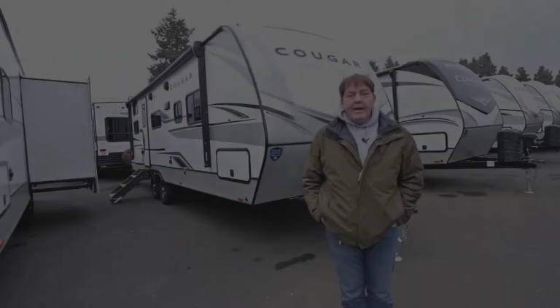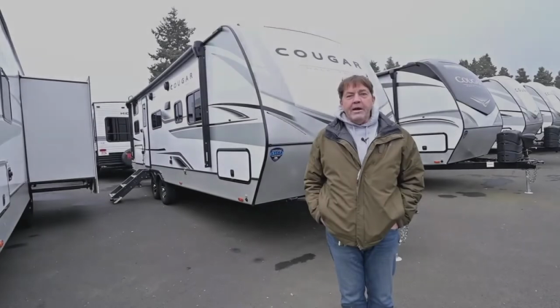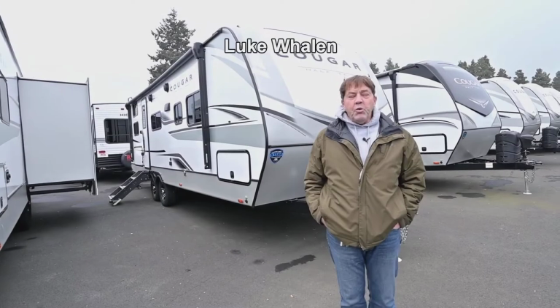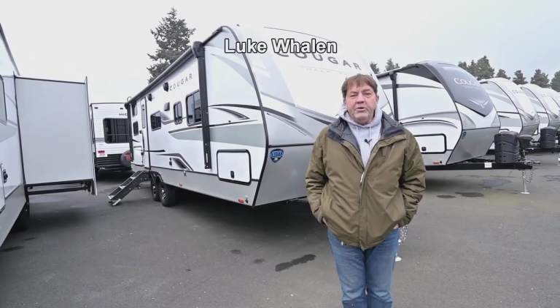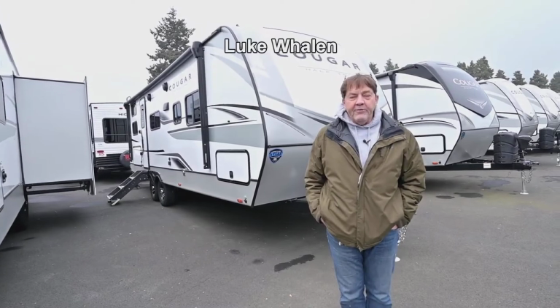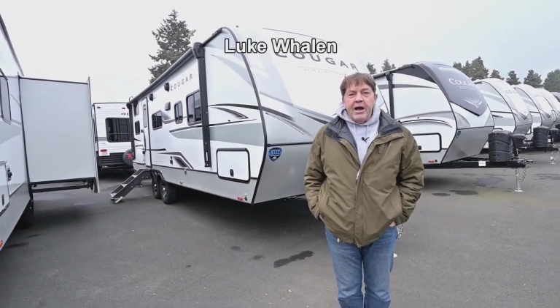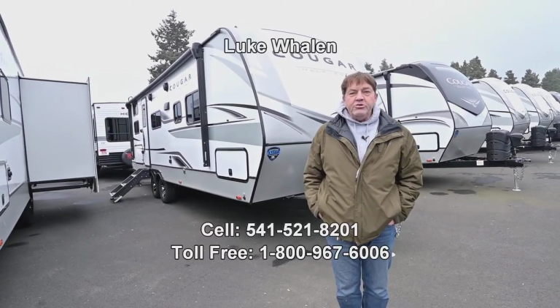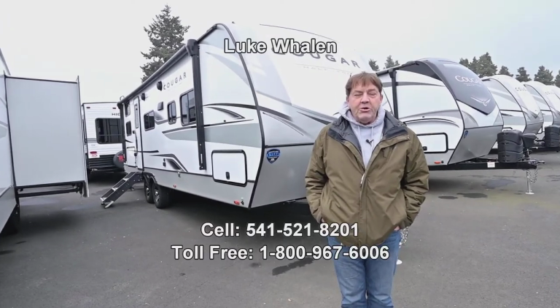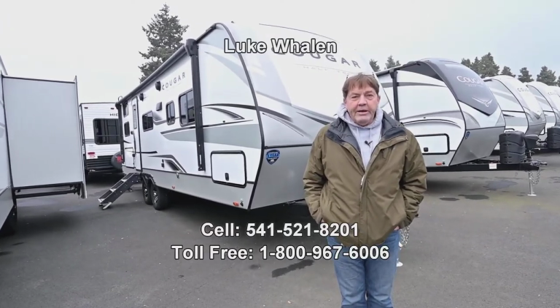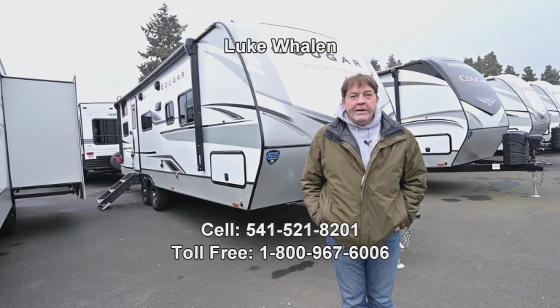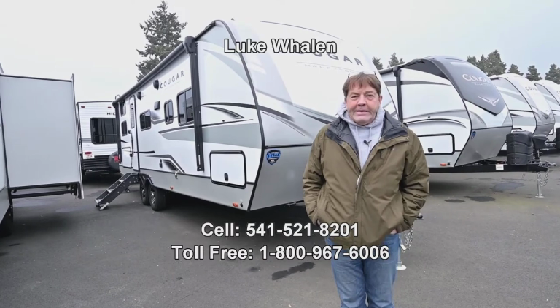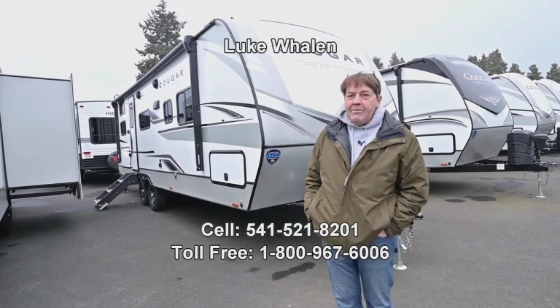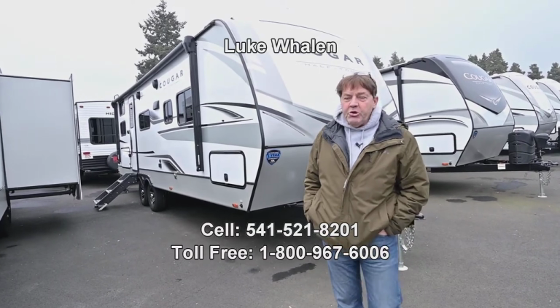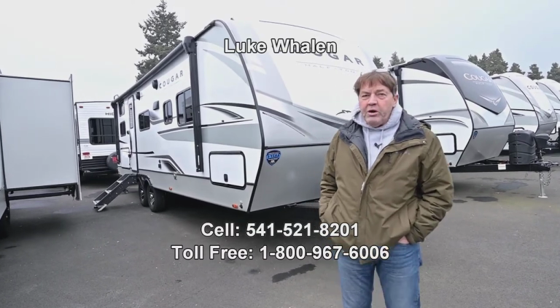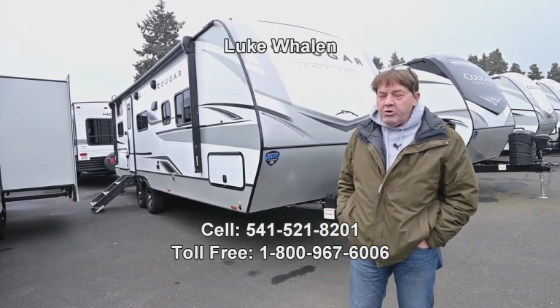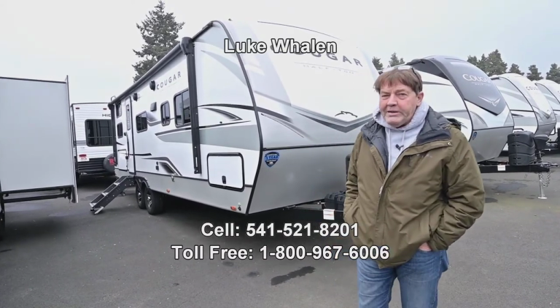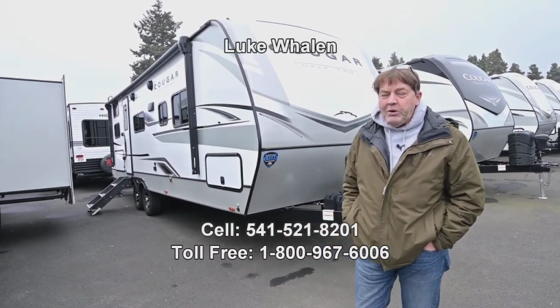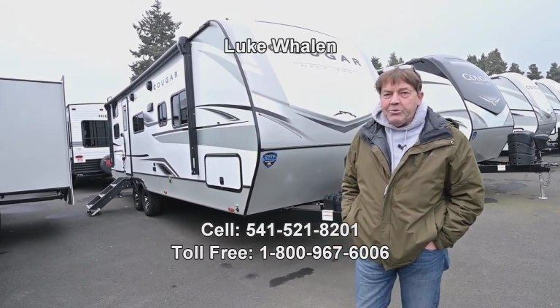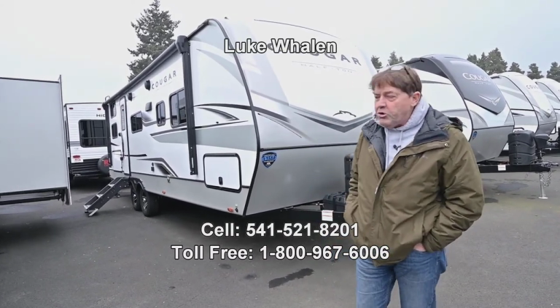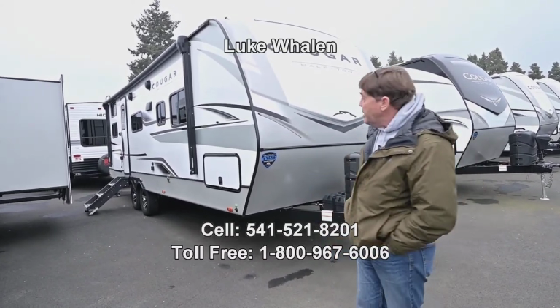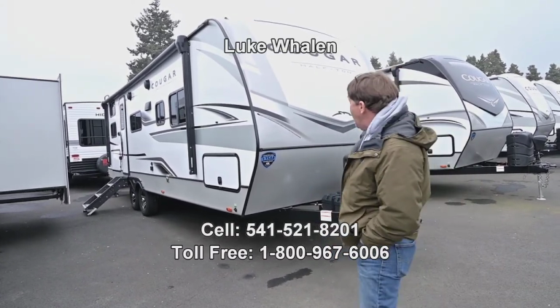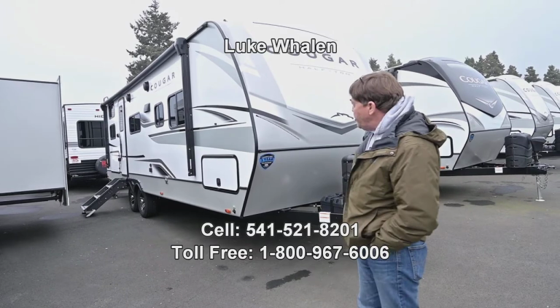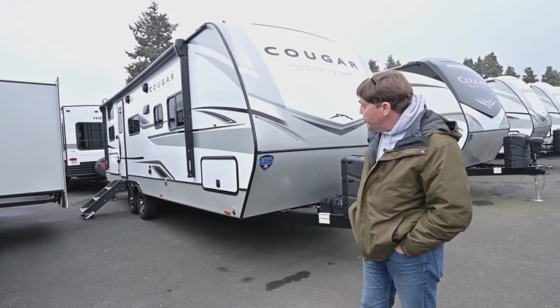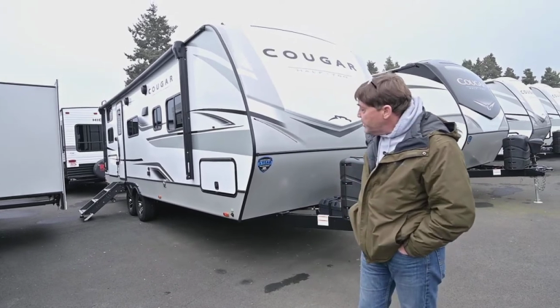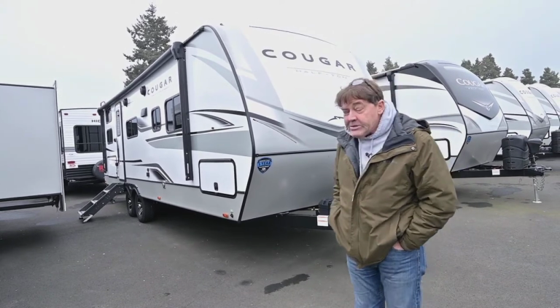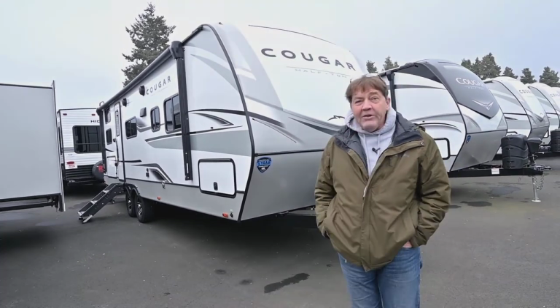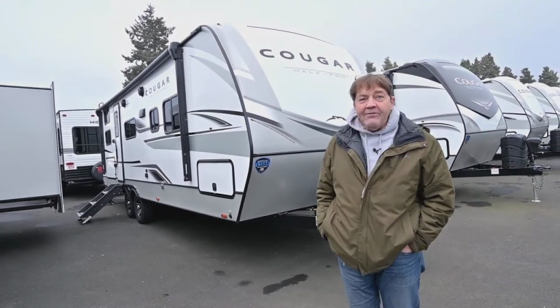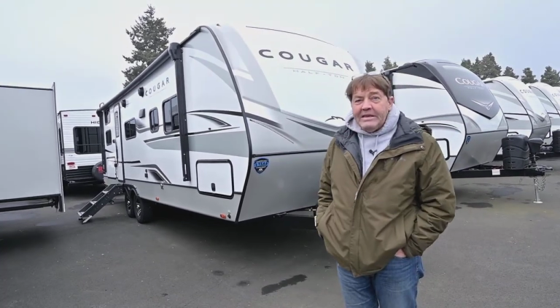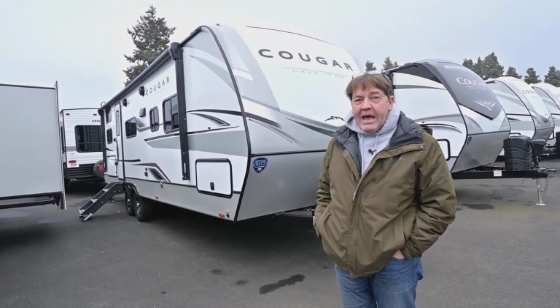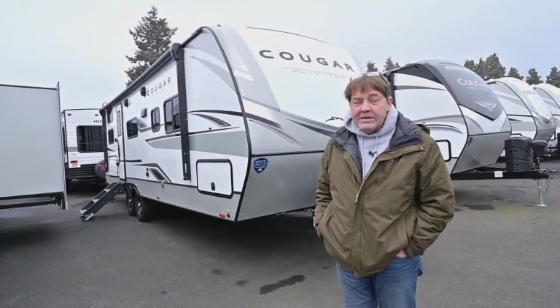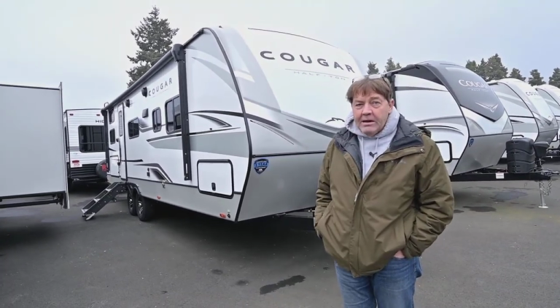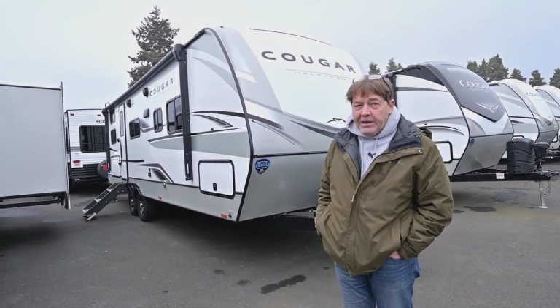Hi there, I'm Luke Whalen with the RV Corral in Eugene, Oregon. Today I'm going to show you one of our new 2023 Cougar half-ton towables. It is a 25 DBS WE.